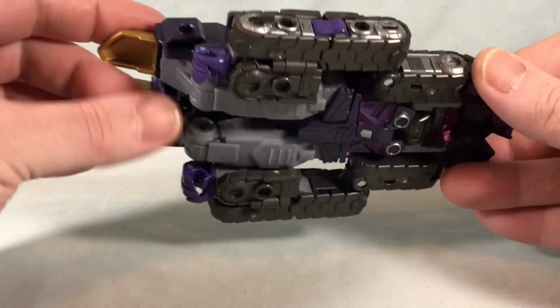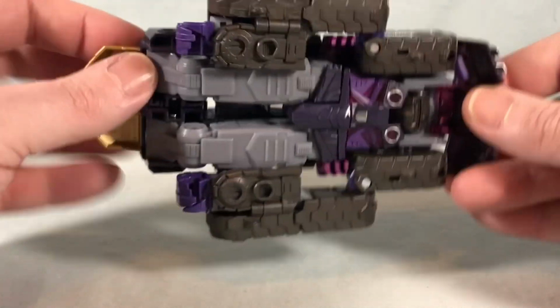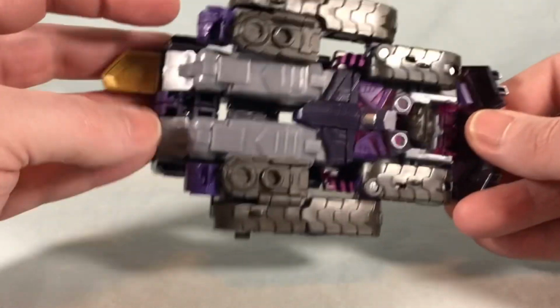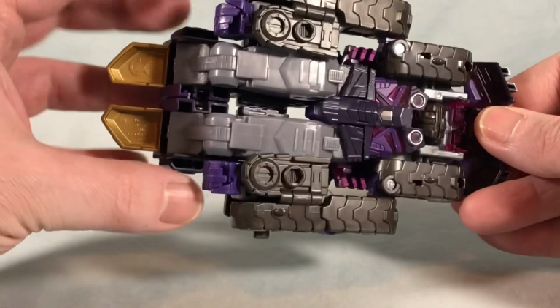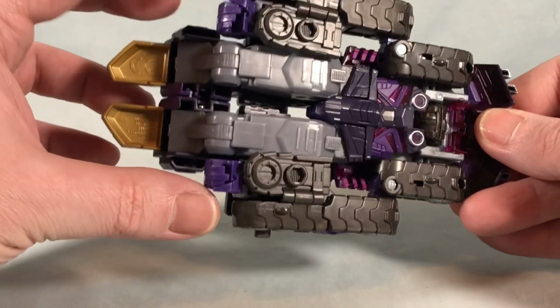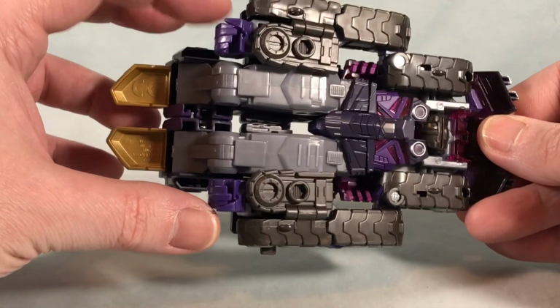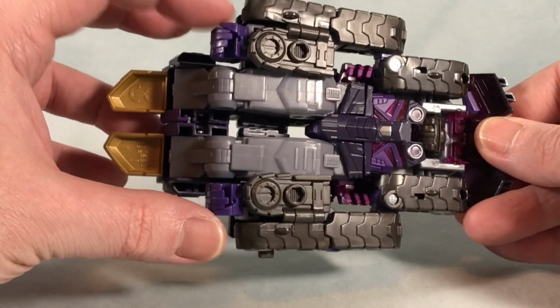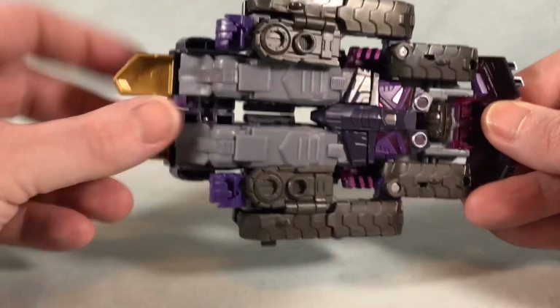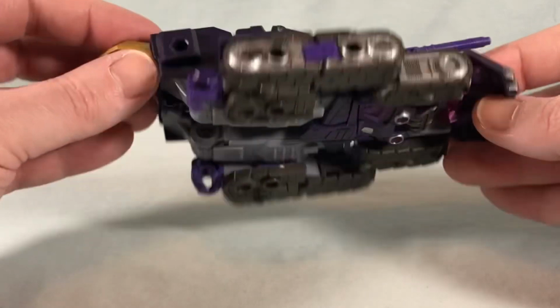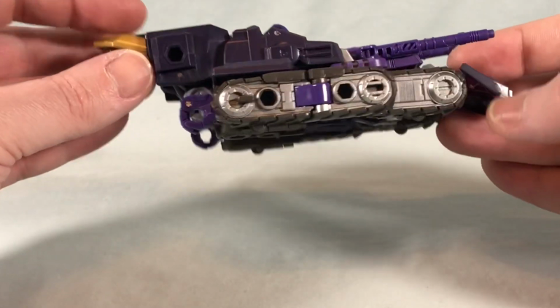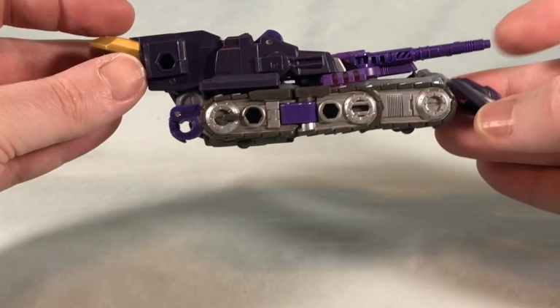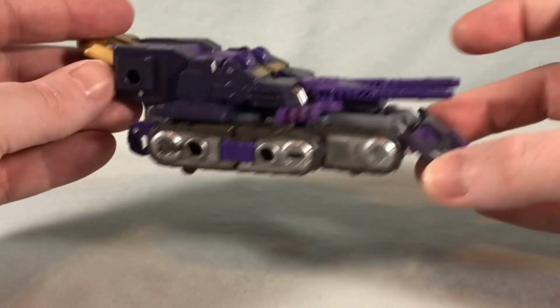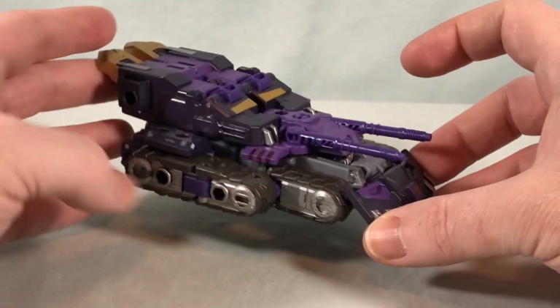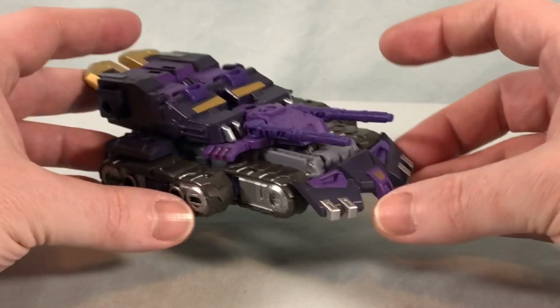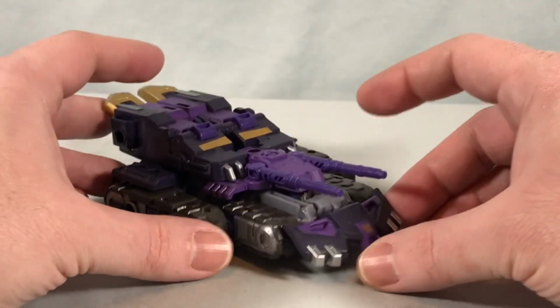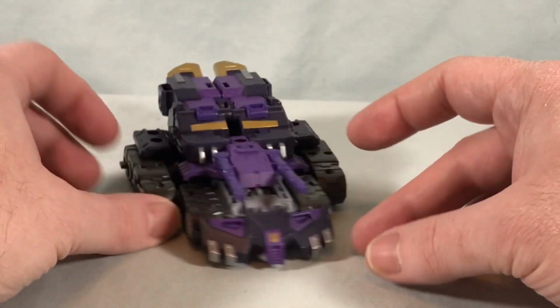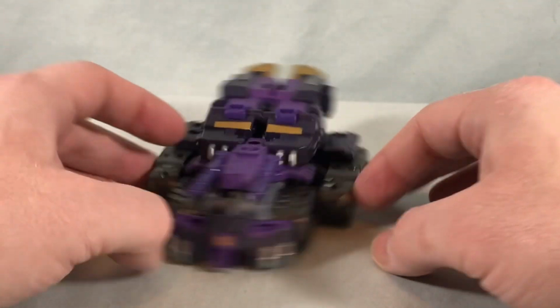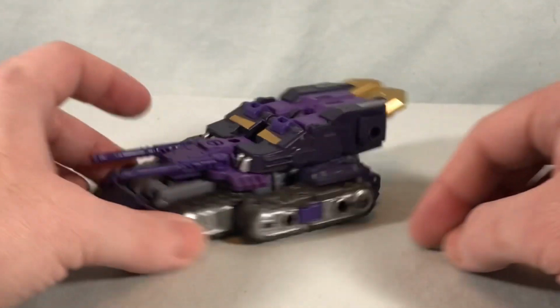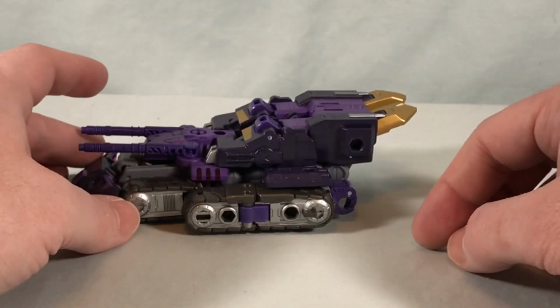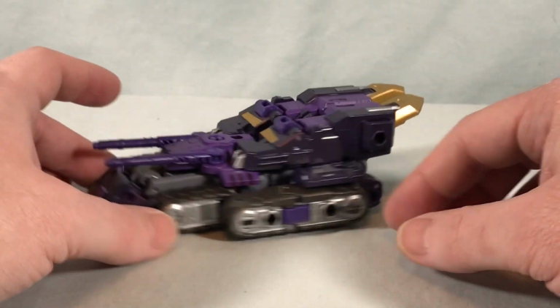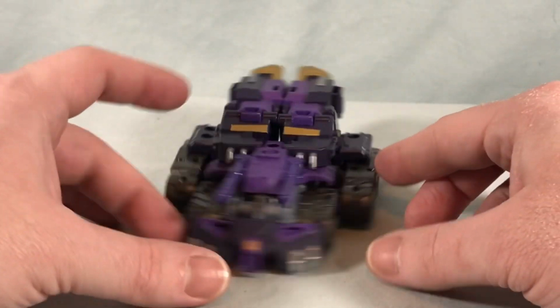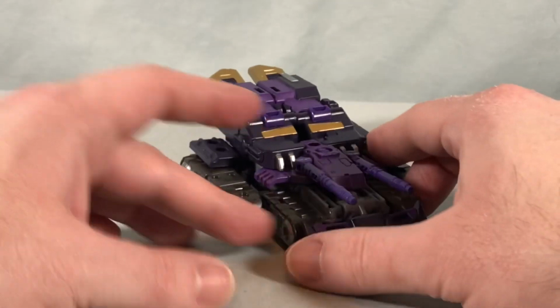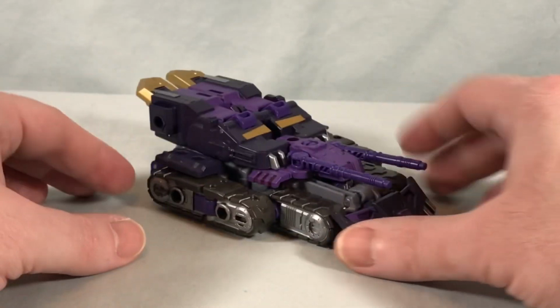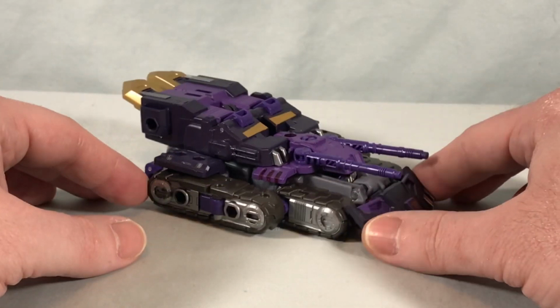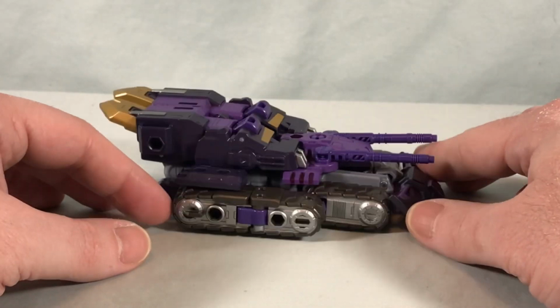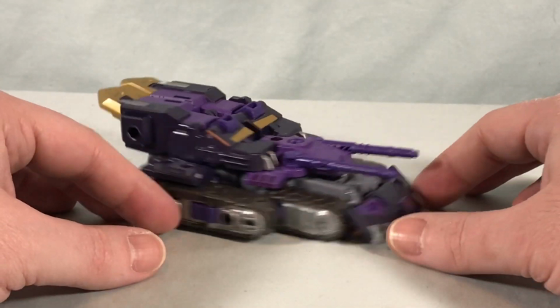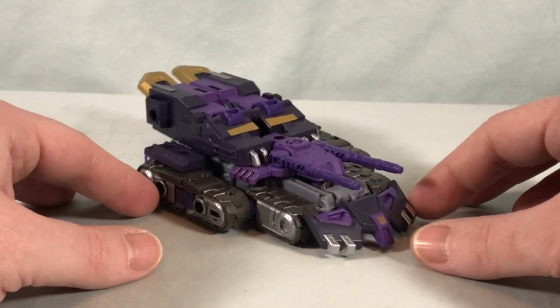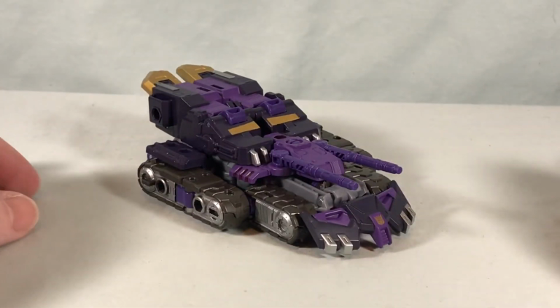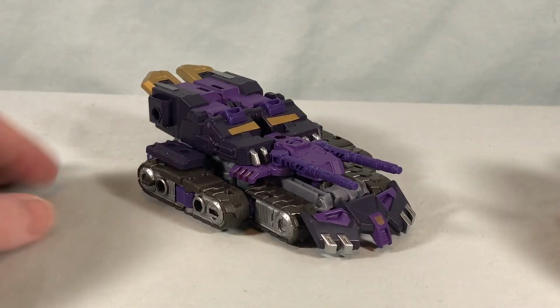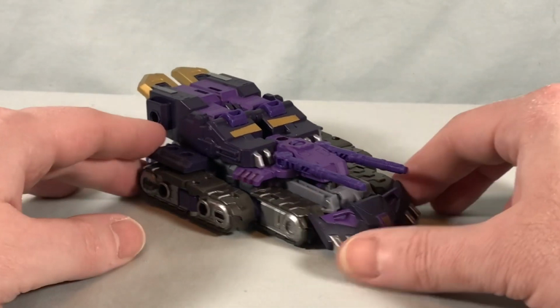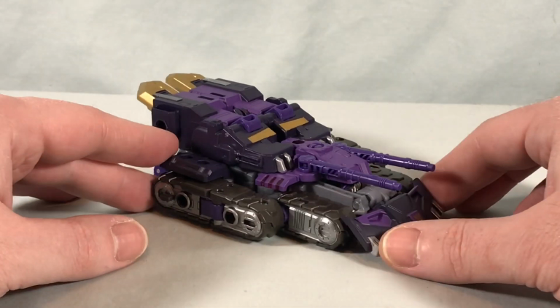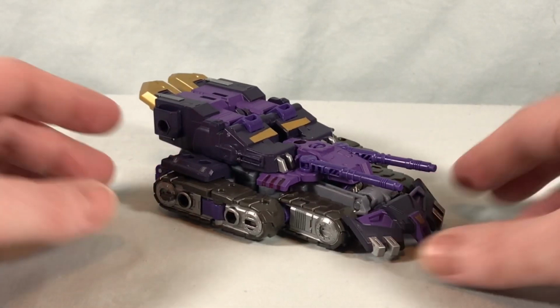Really the only complaint is that the fists just hang out here, but it's not that big a deal — it's a minor complaint. It would have been nice if they could have hidden them somehow. But yeah, he looks pretty great in vehicle mode.